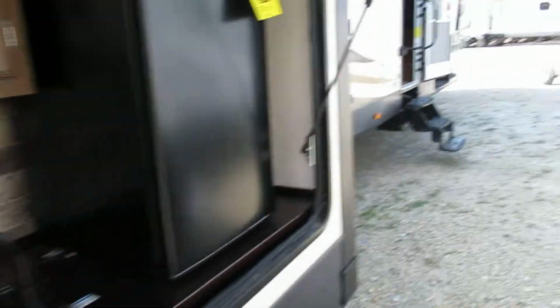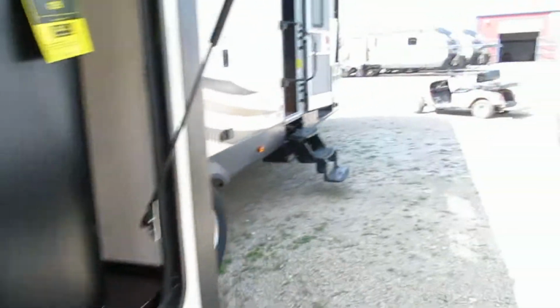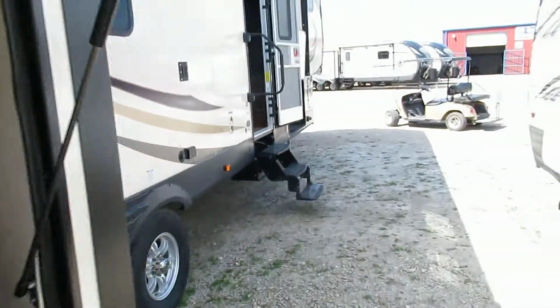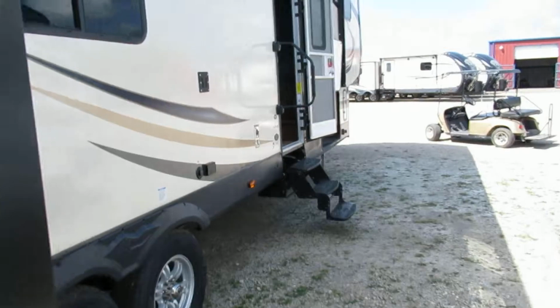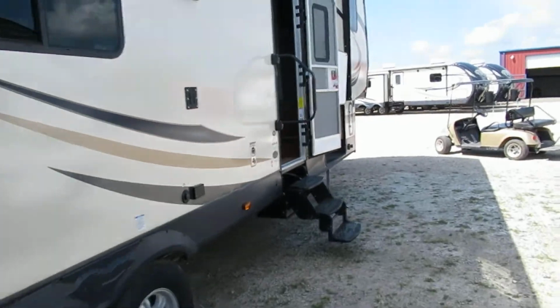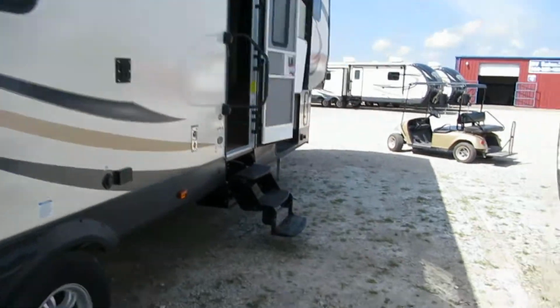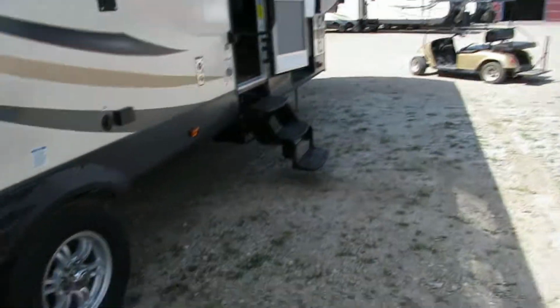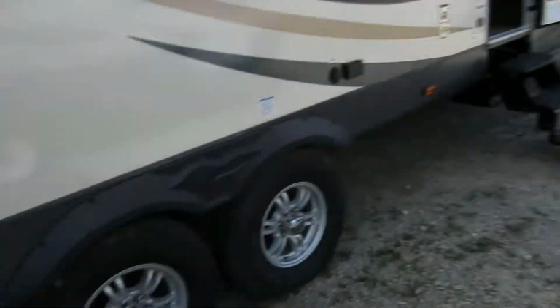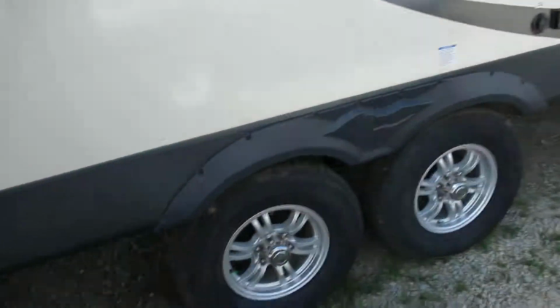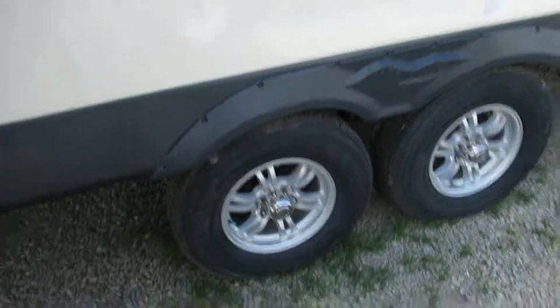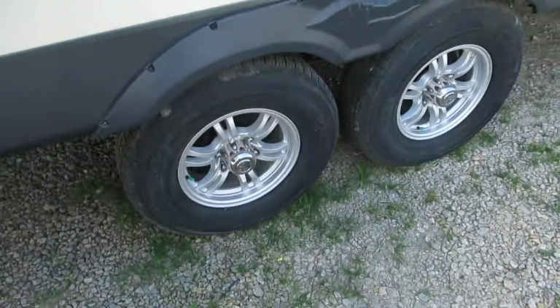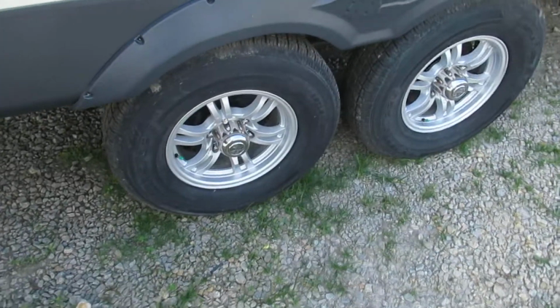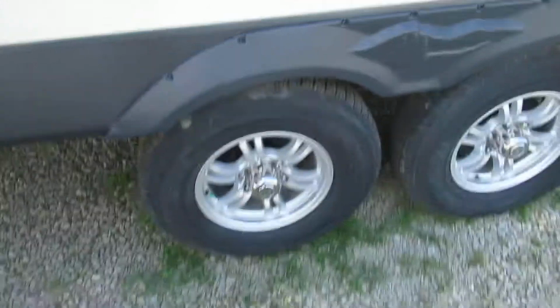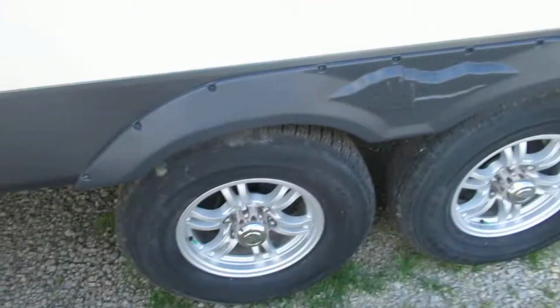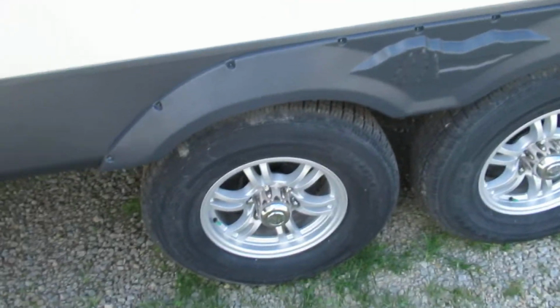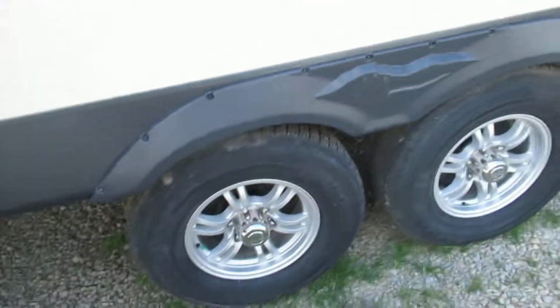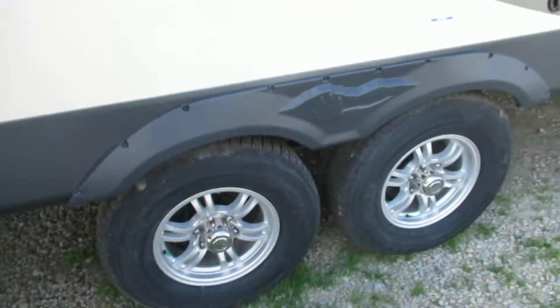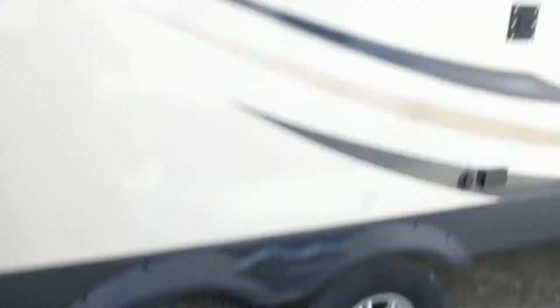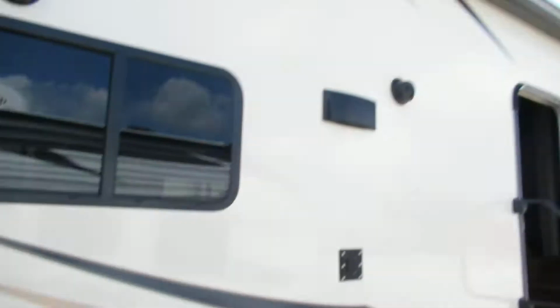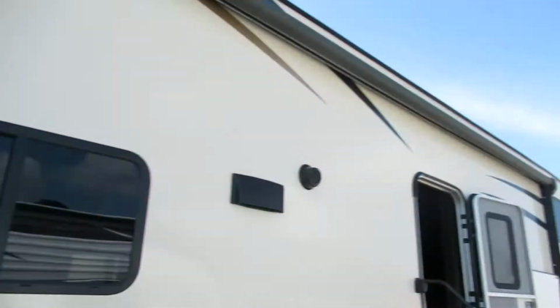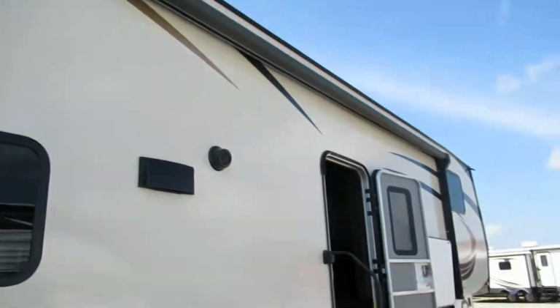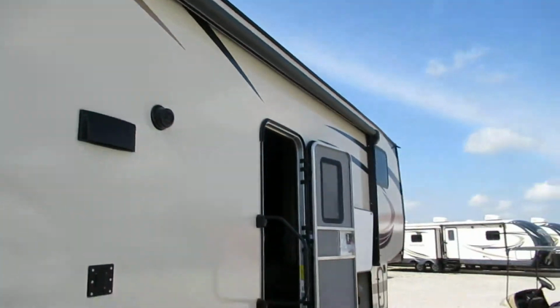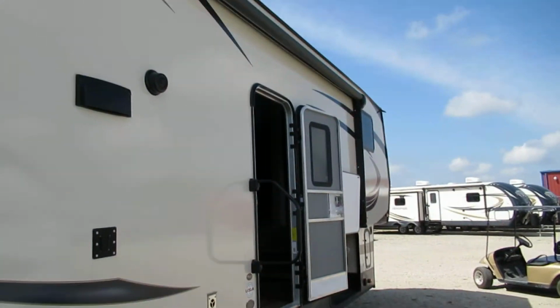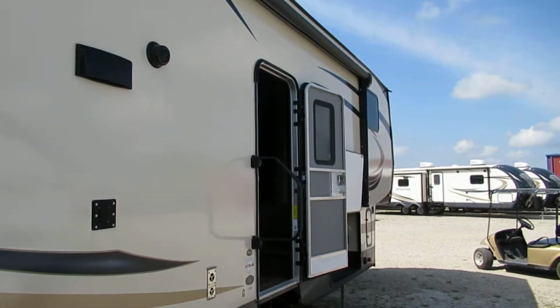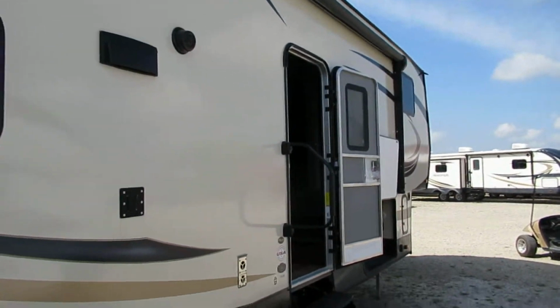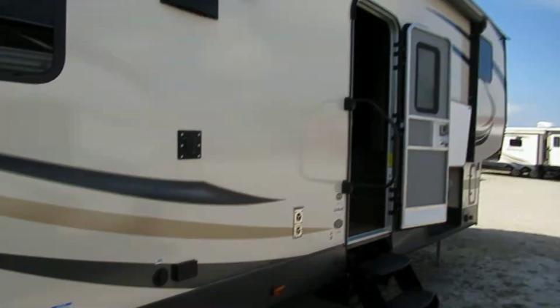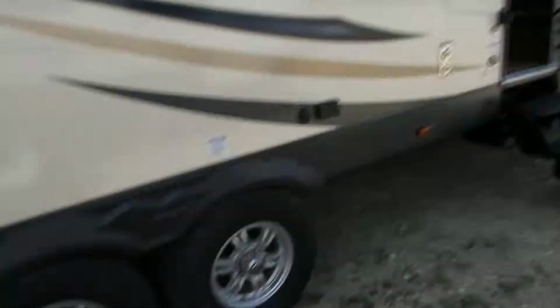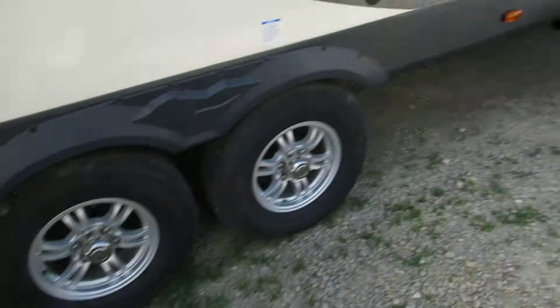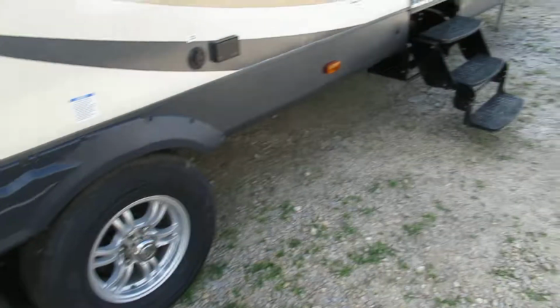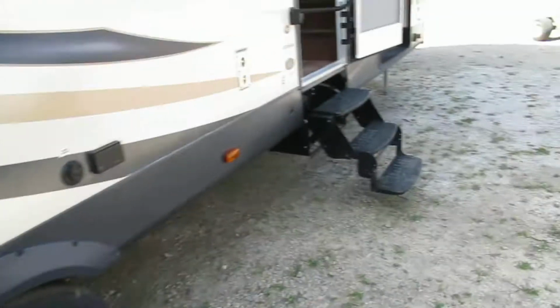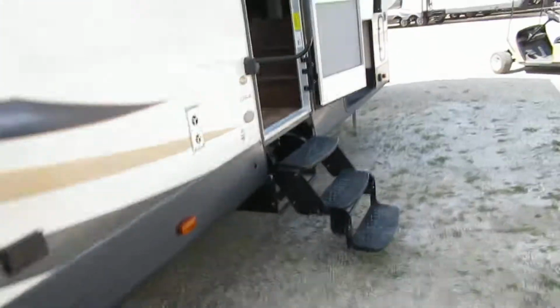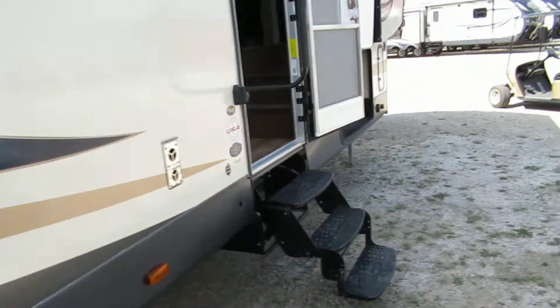This is the 356 QB, equipped with alloy wheels and radial tires. You've got a power awning with LED lights on the outside, and LED lights on the inside as well.